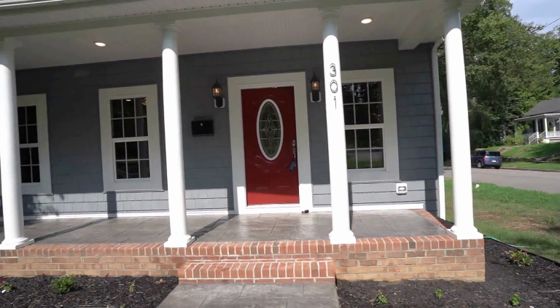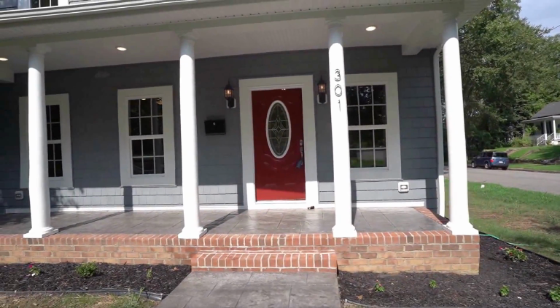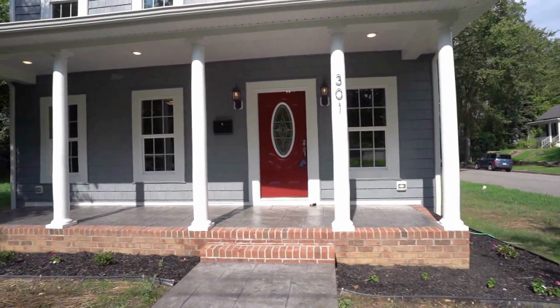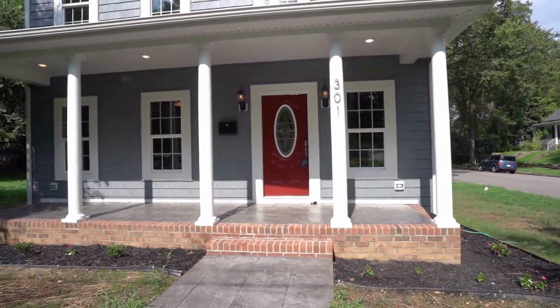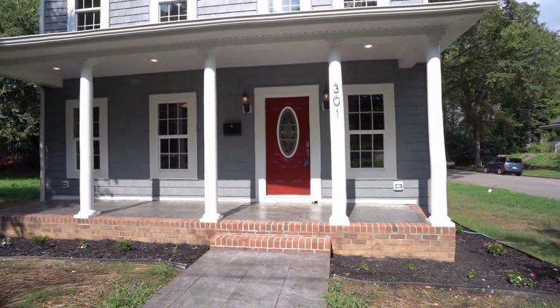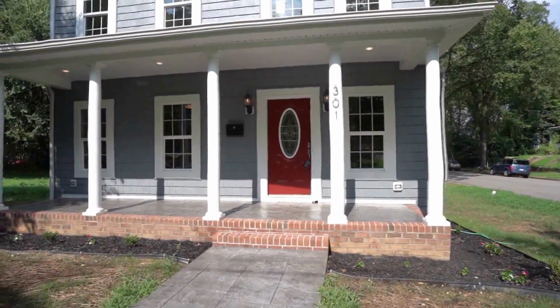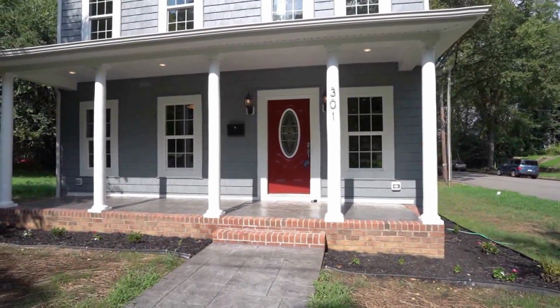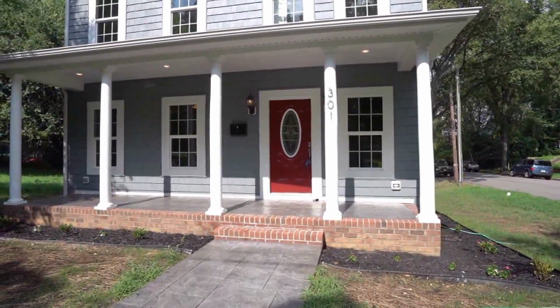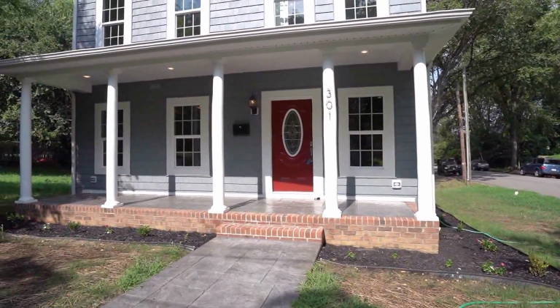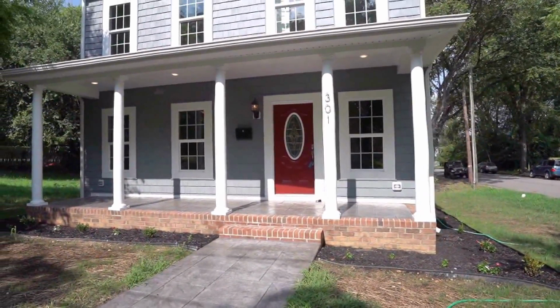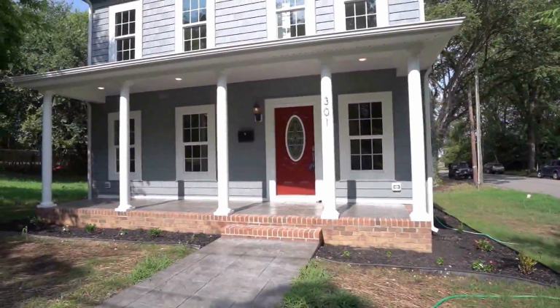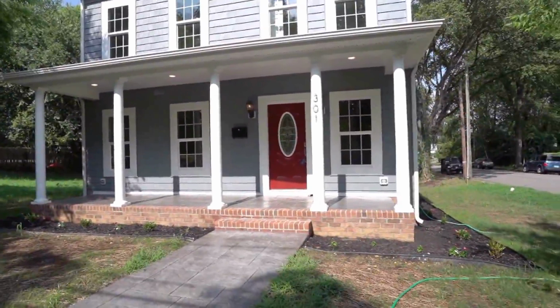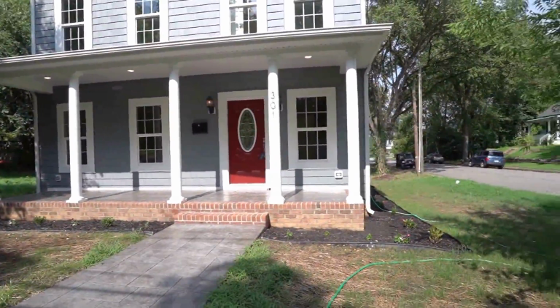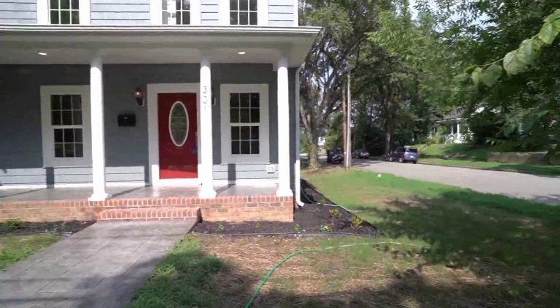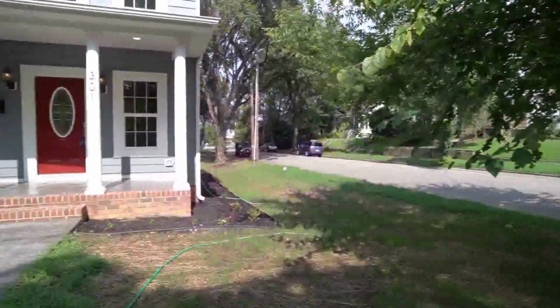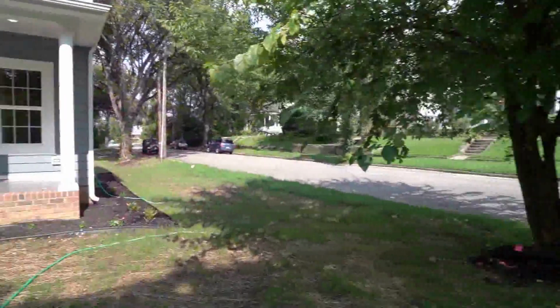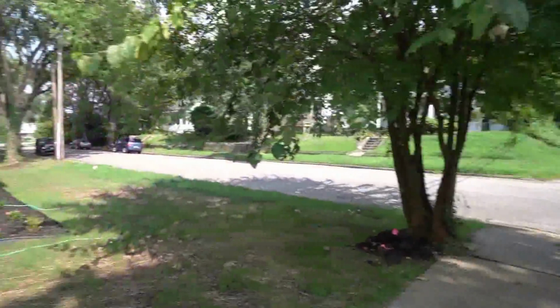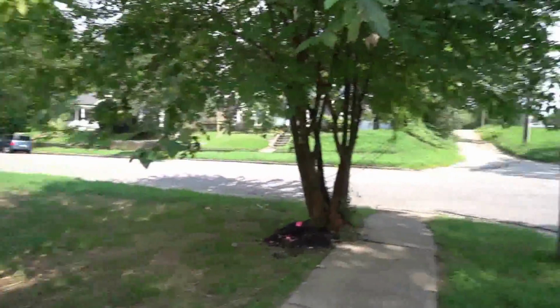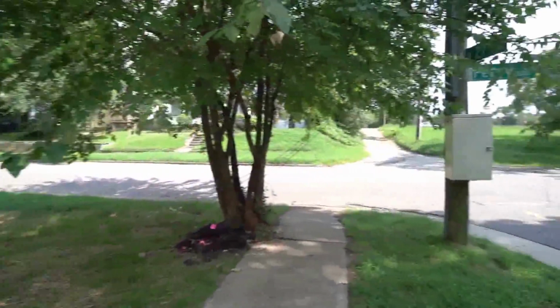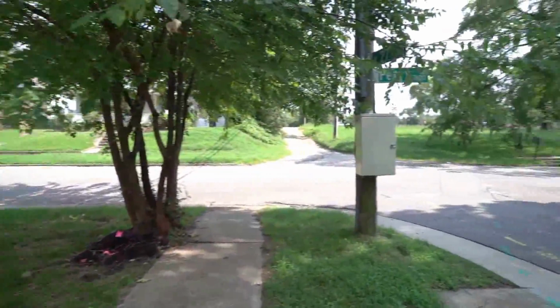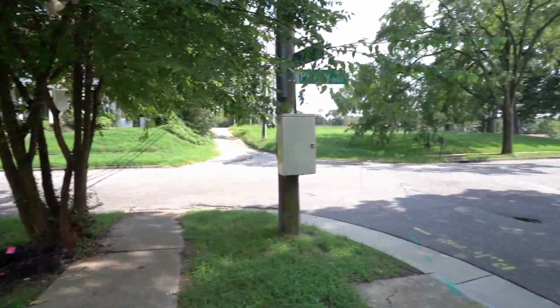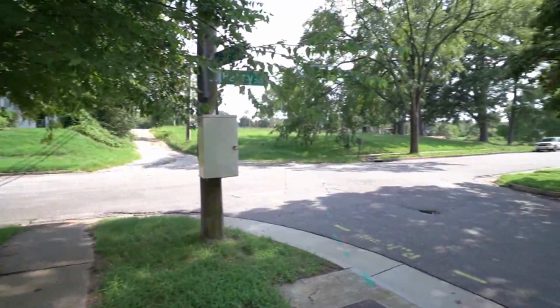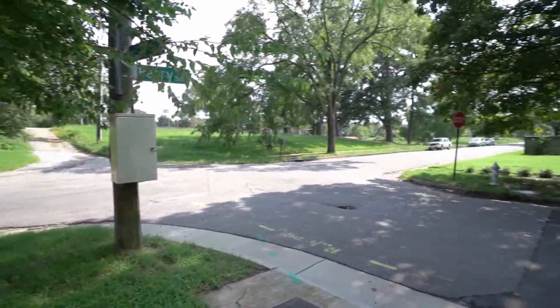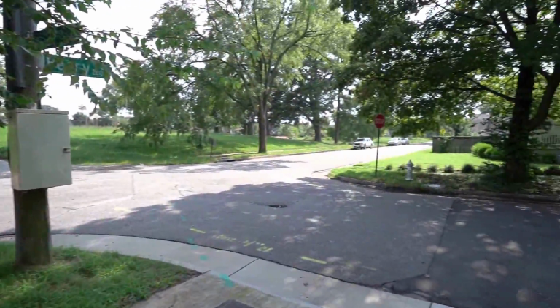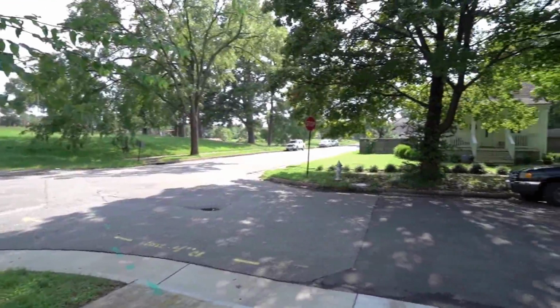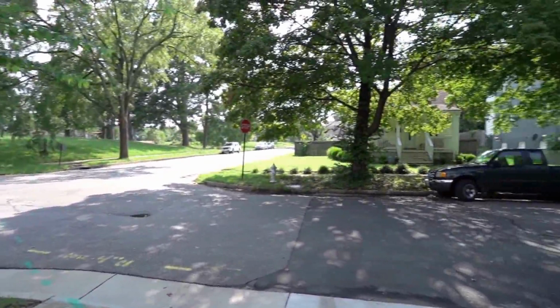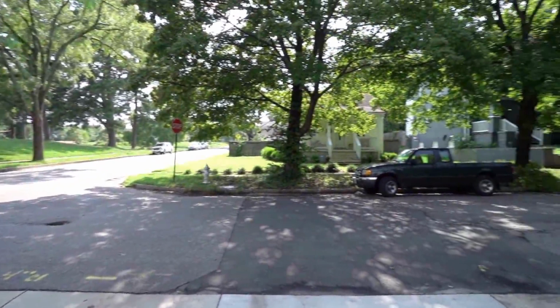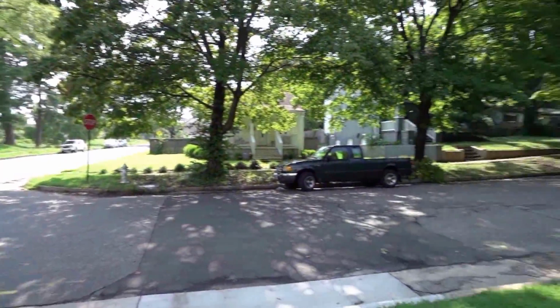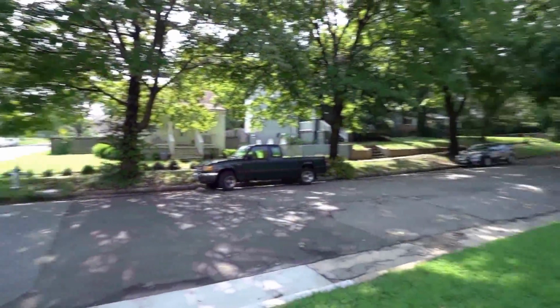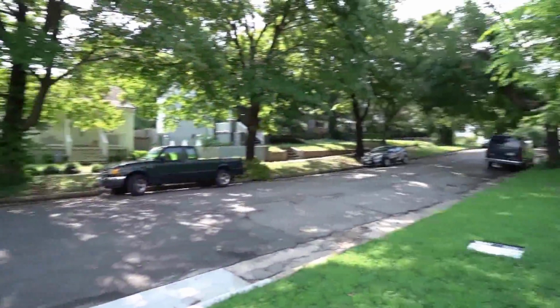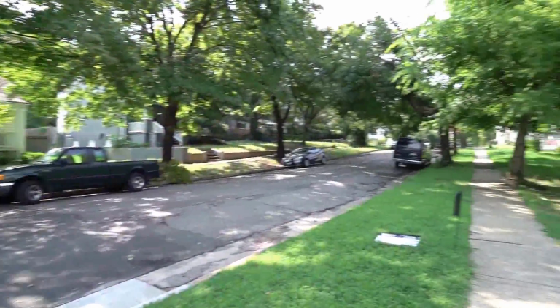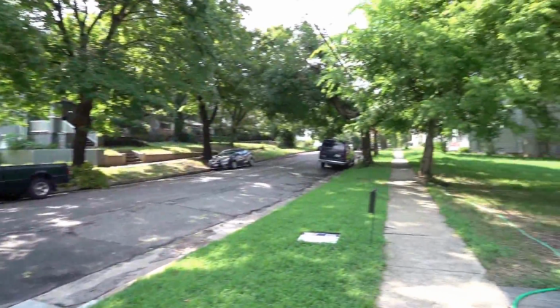If you have any questions about this or any other home on the market, be sure to give me a call. My name is Max Williams. Also, be sure to like this video and subscribe if you would be kind enough. Thanks so much for taking the tour. Have a great day.